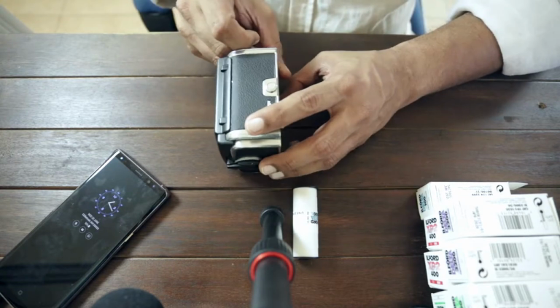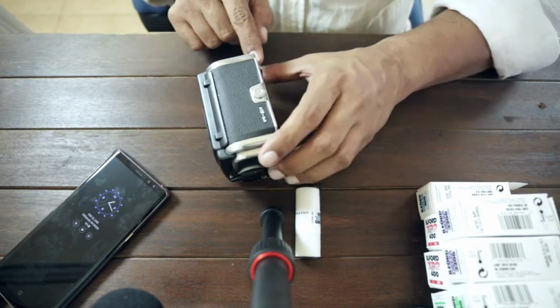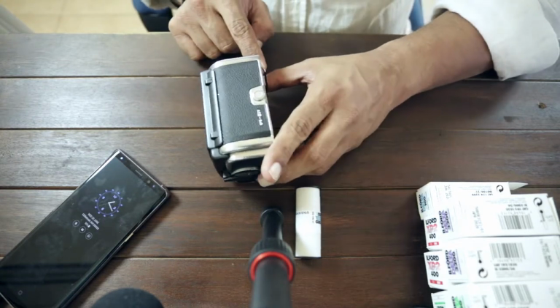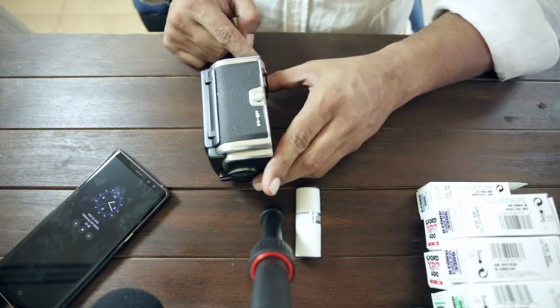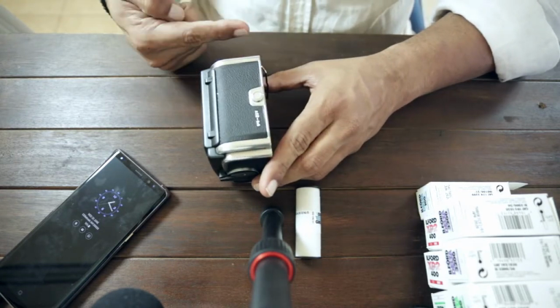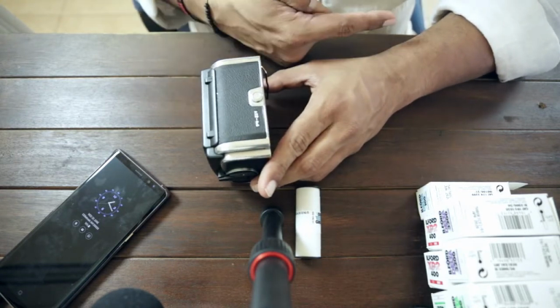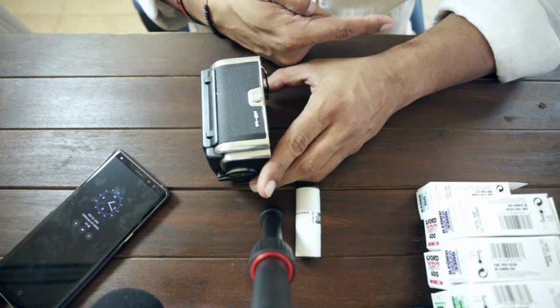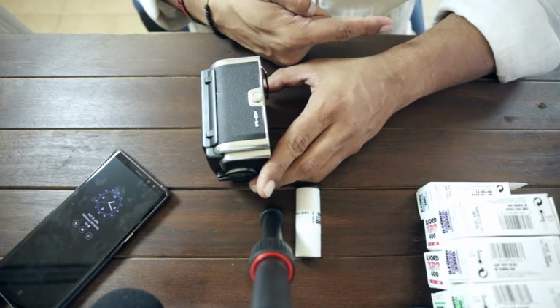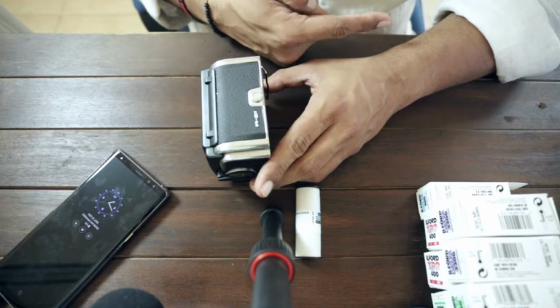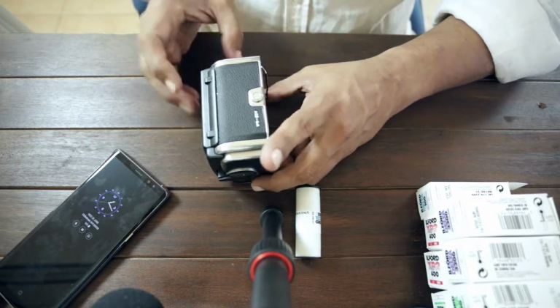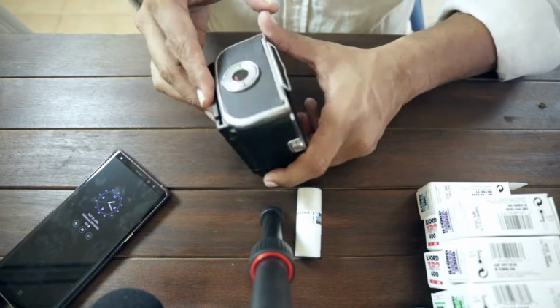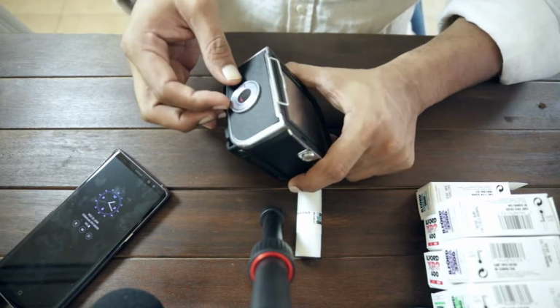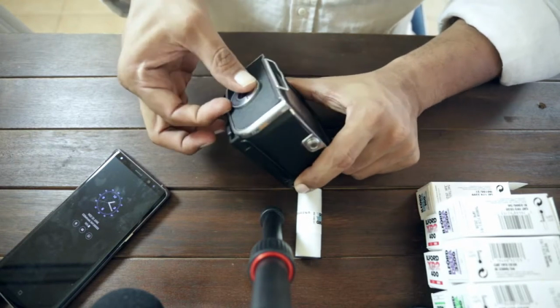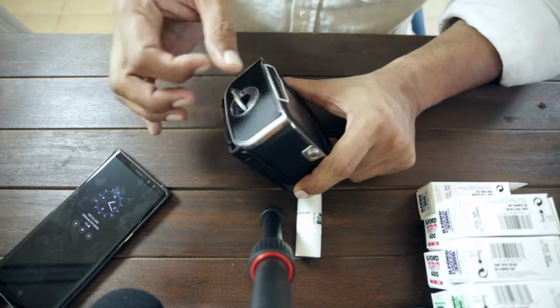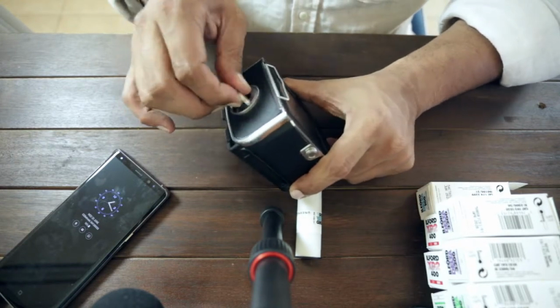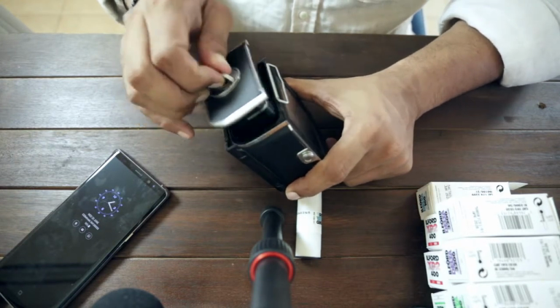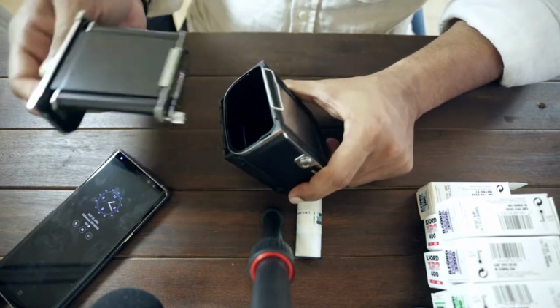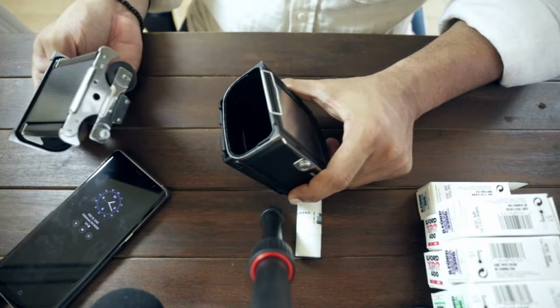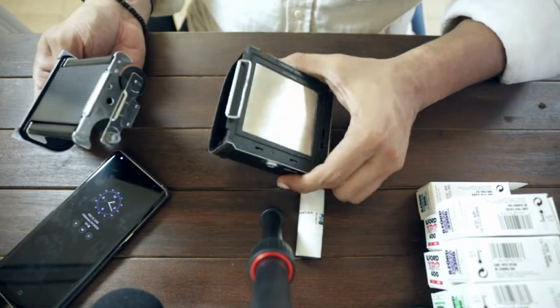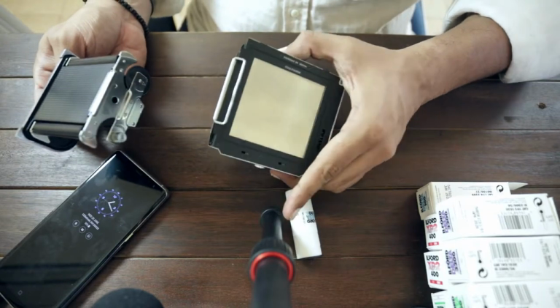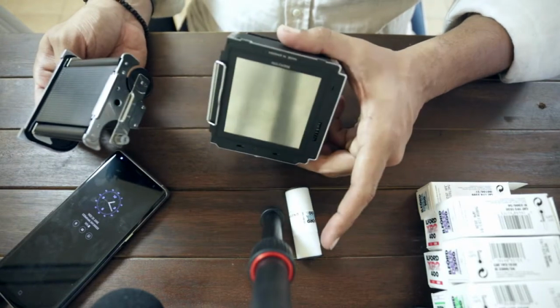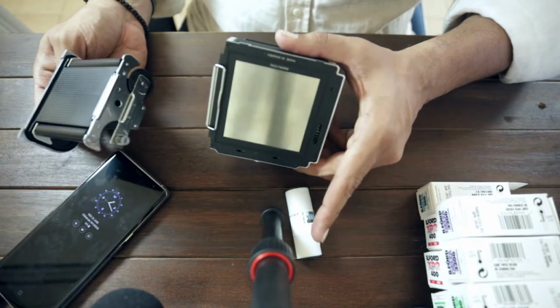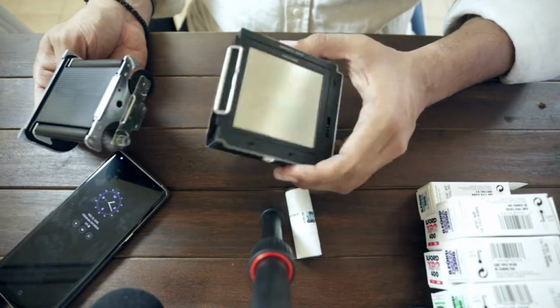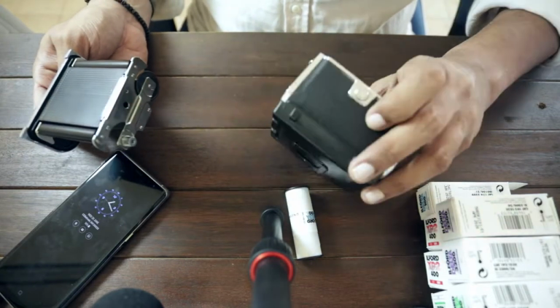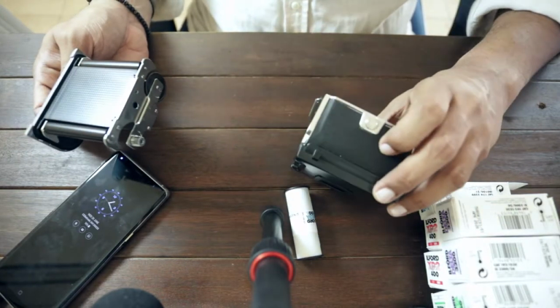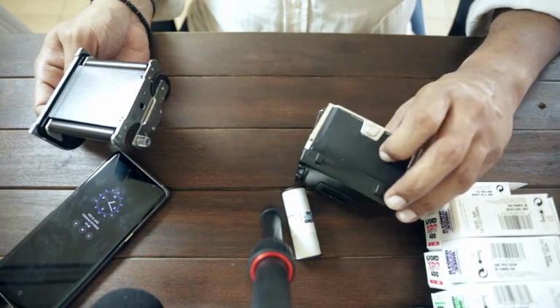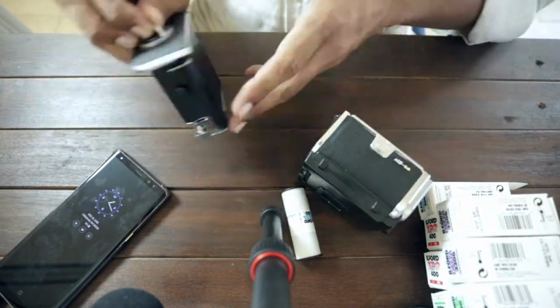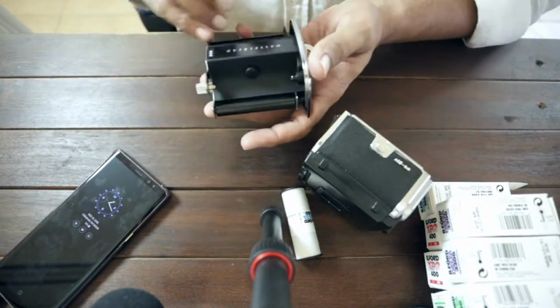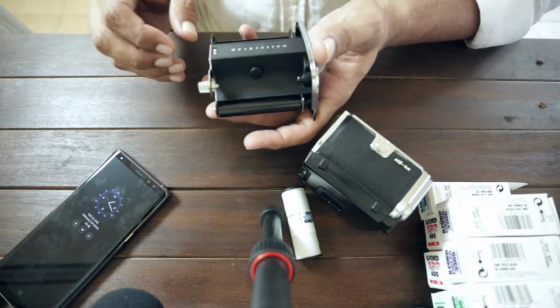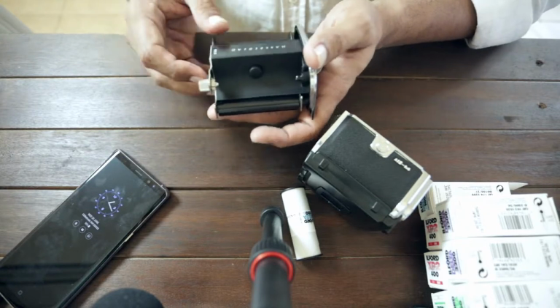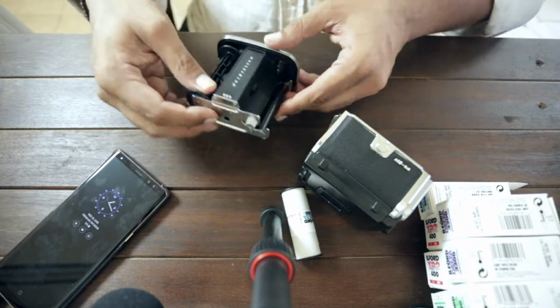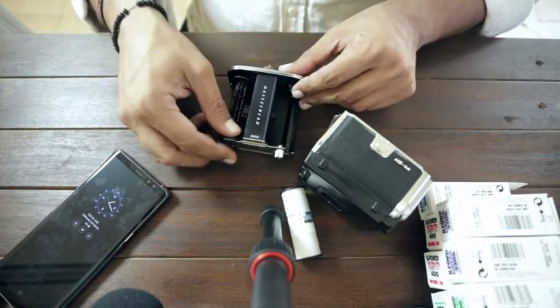So the beveled side should go facing the lens this way. Then if we open it — no problemo. Alright, so that's that.